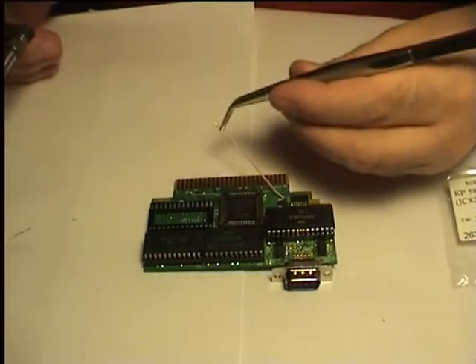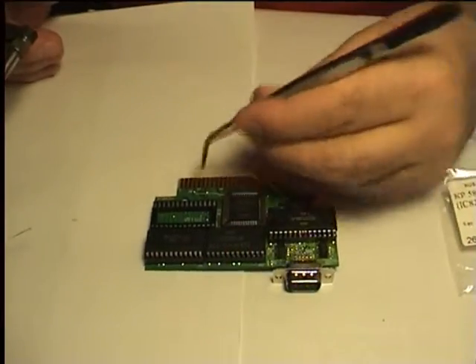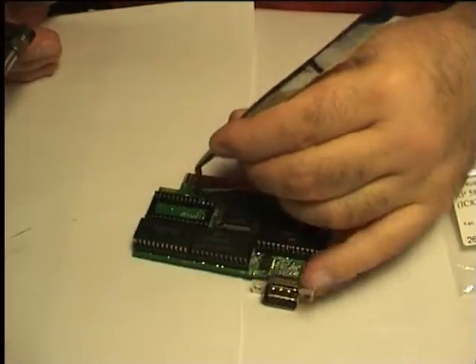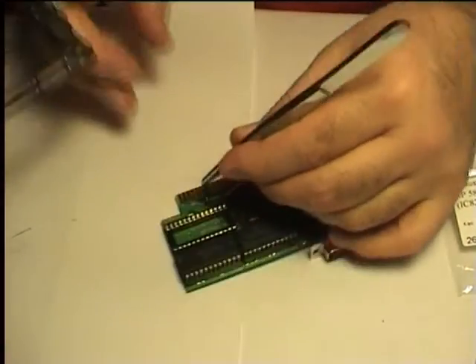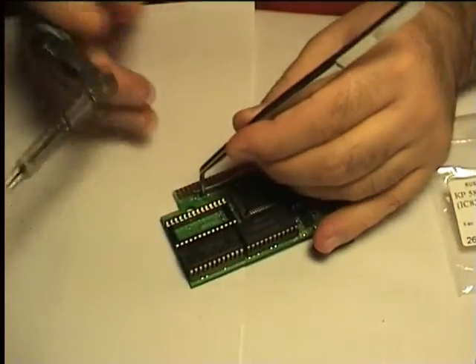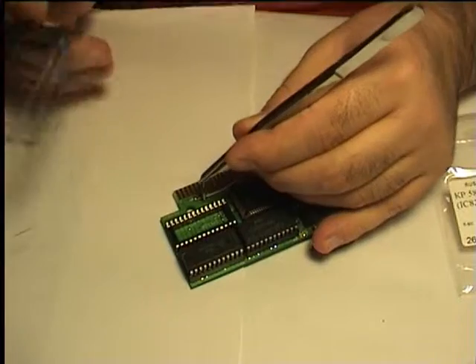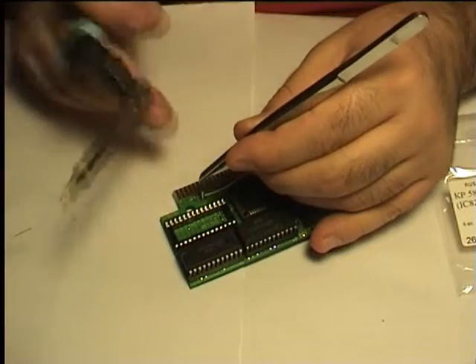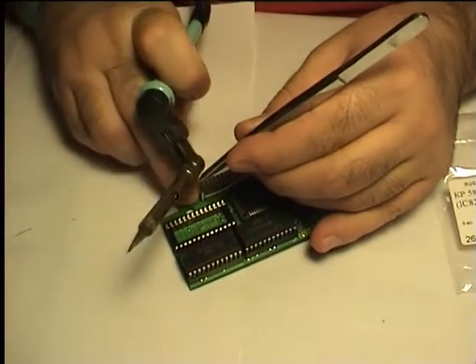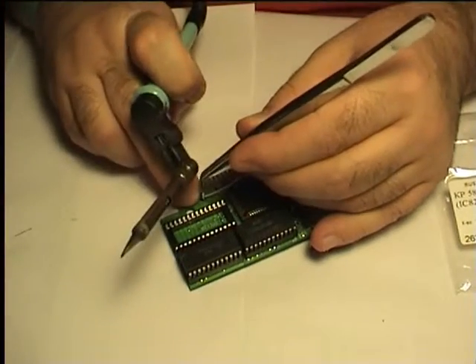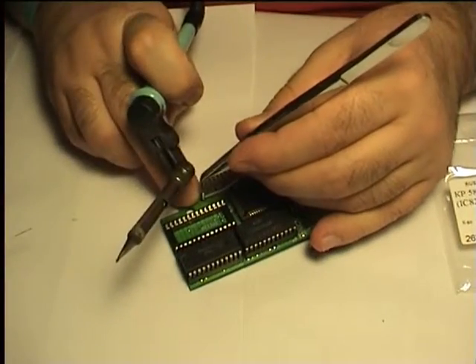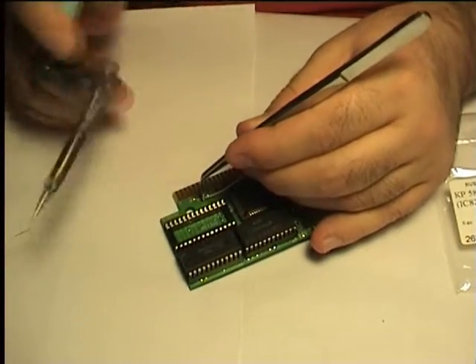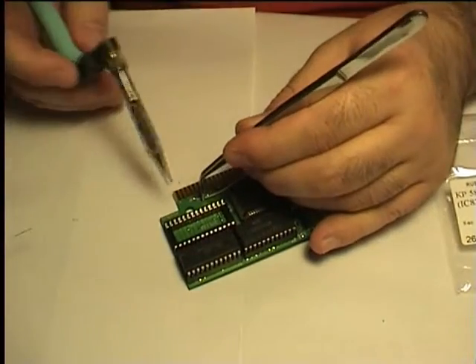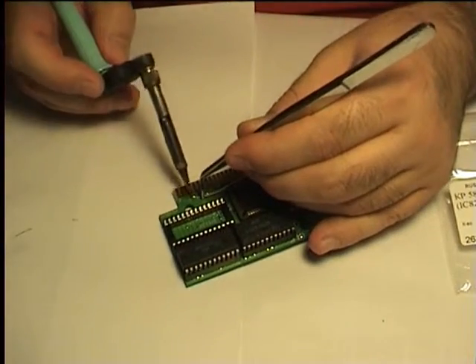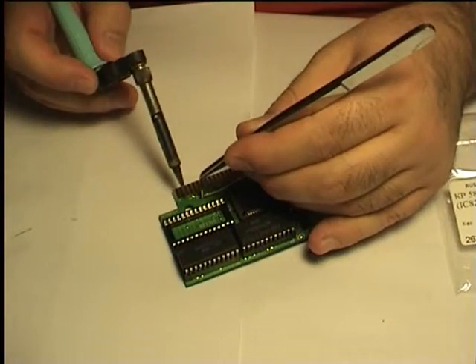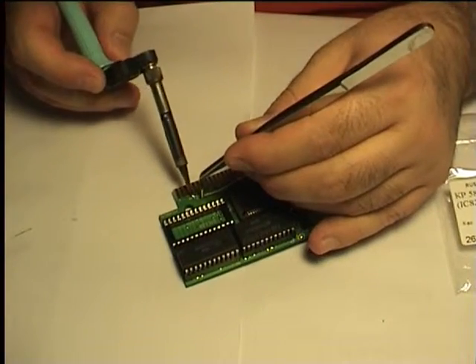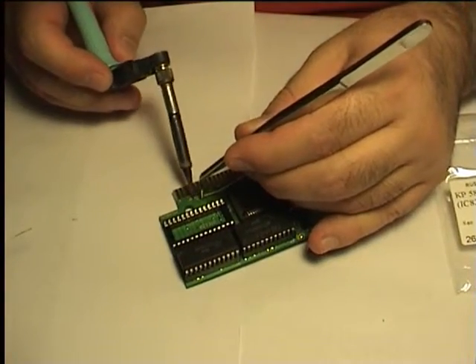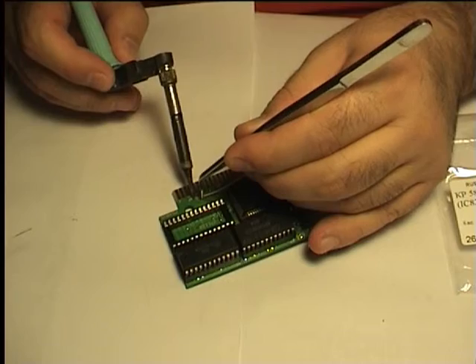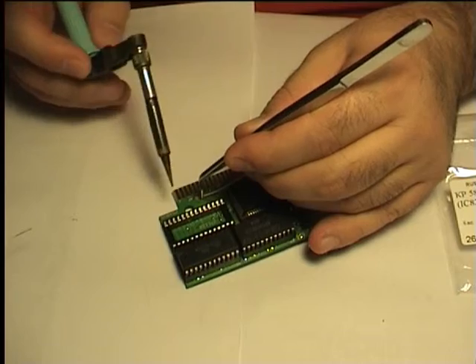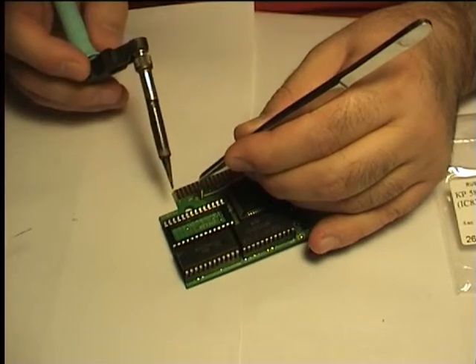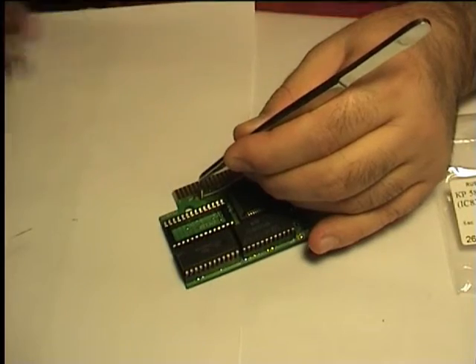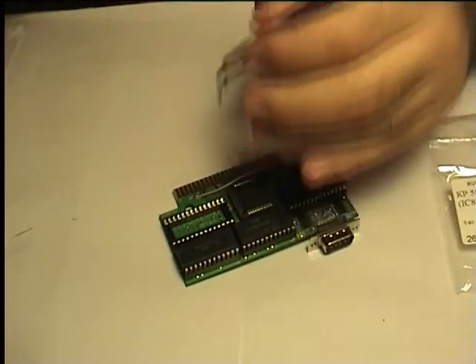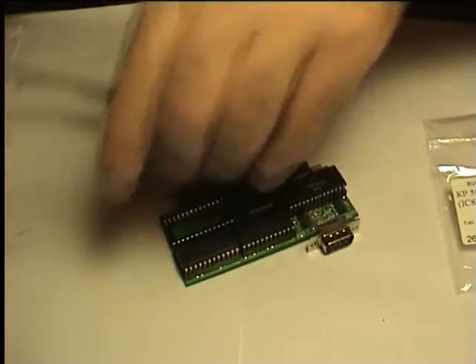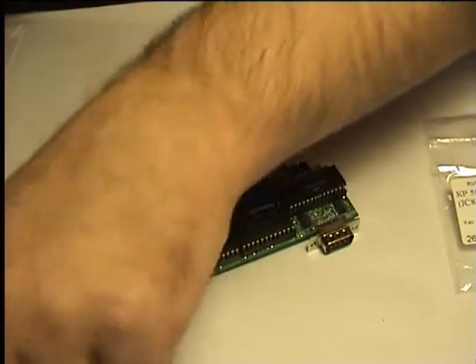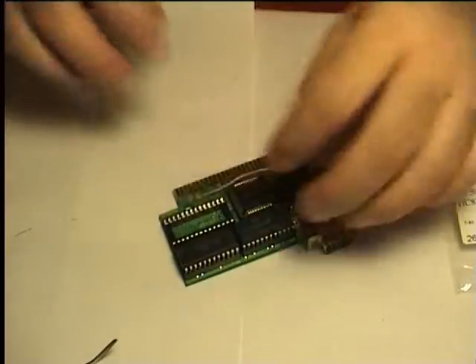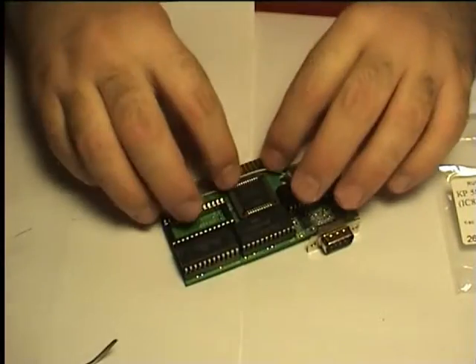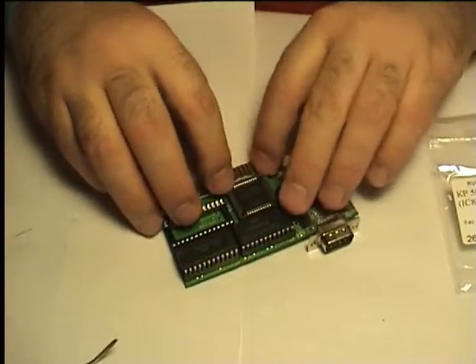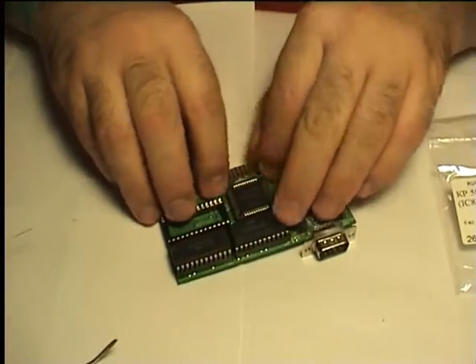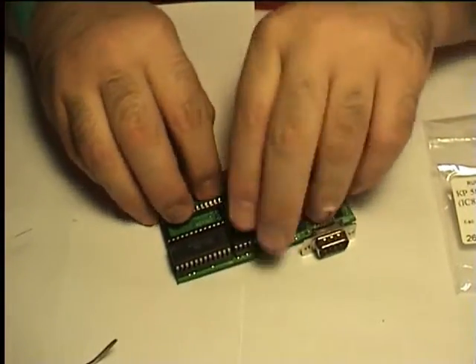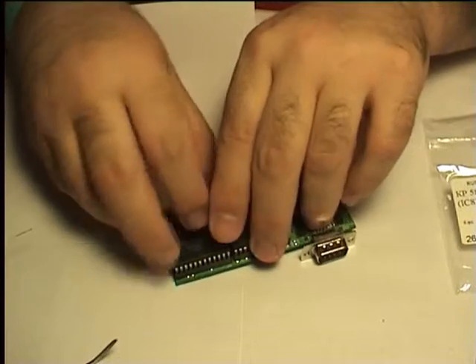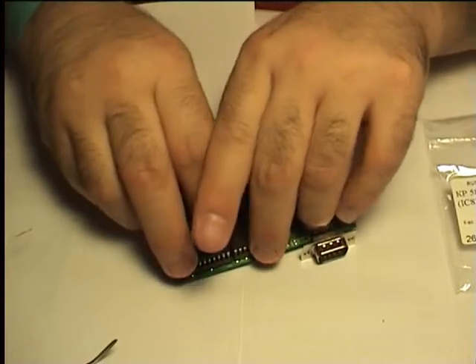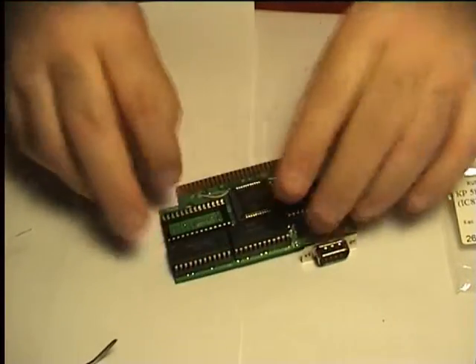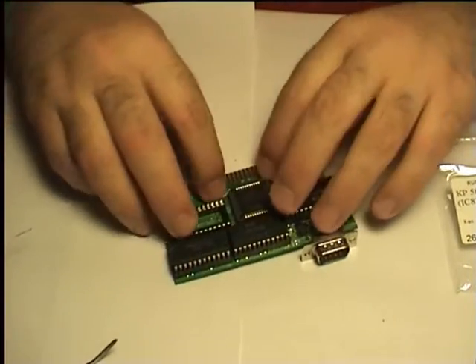Solder the wire to the pad. It will be easy and effective because the wire and pad both have solder on them — just heat them both. Put the wire on its safe path and we are done.